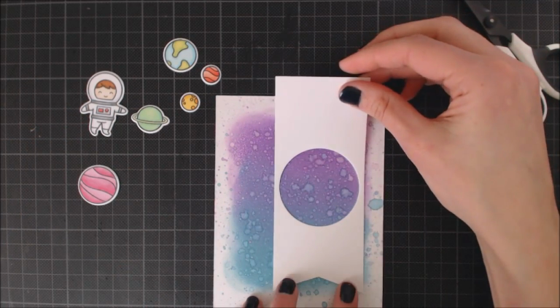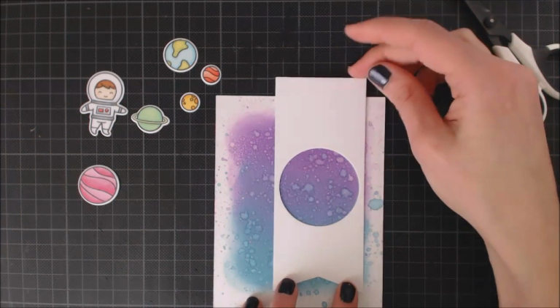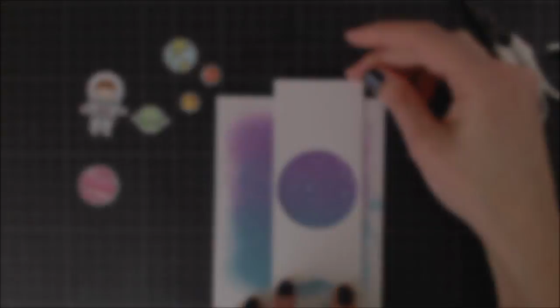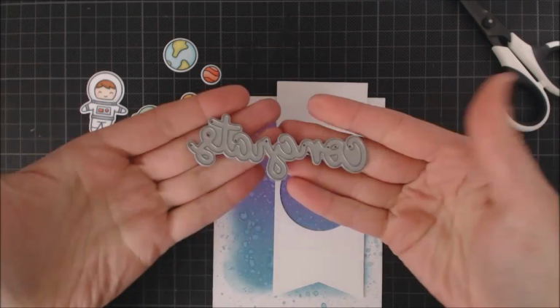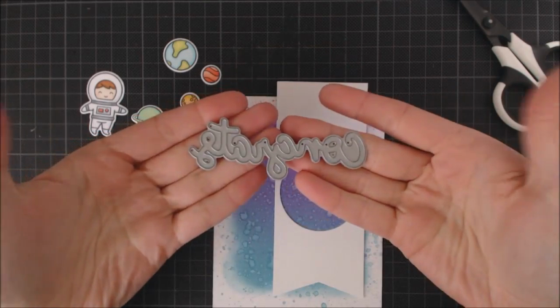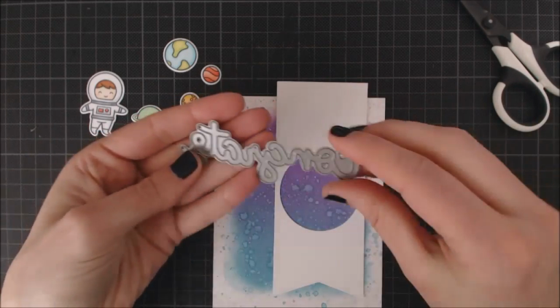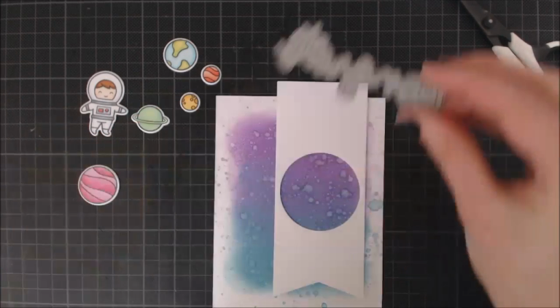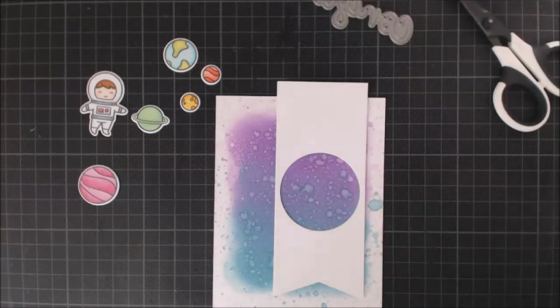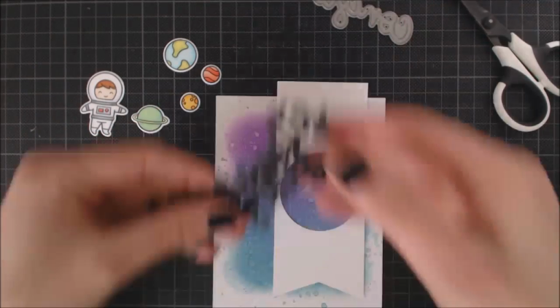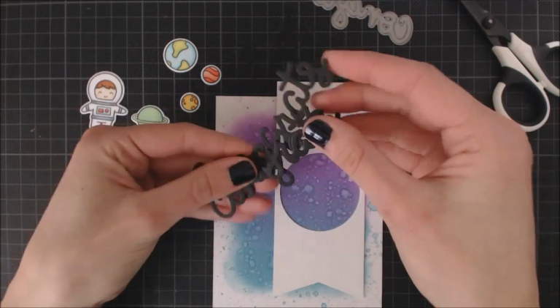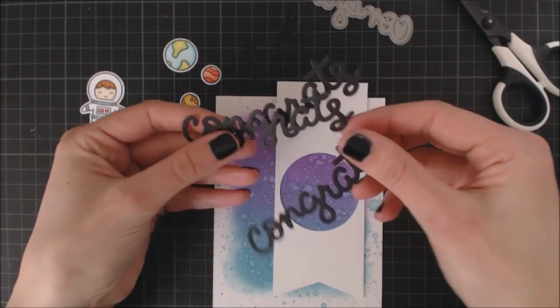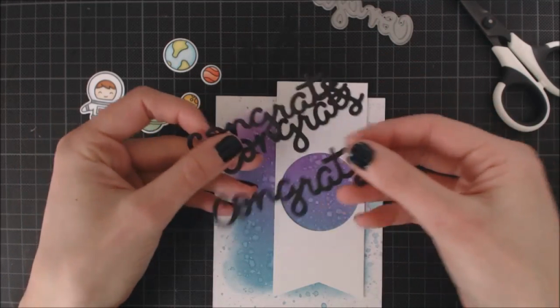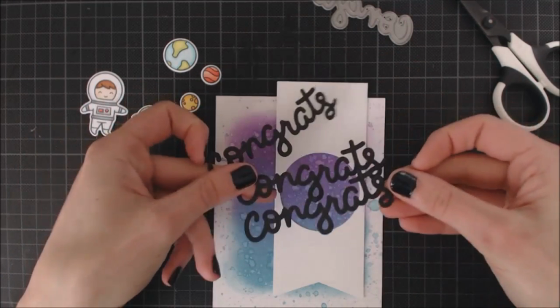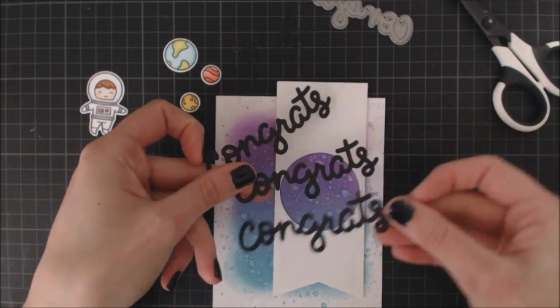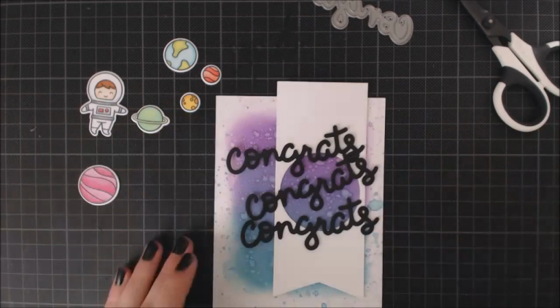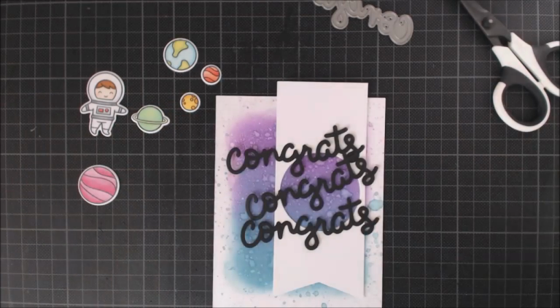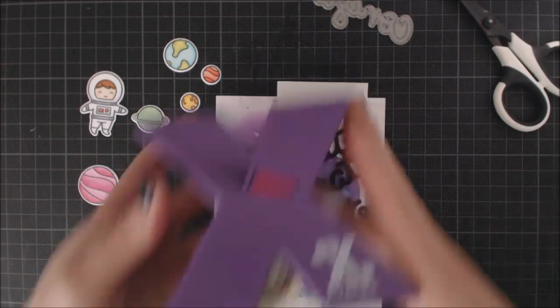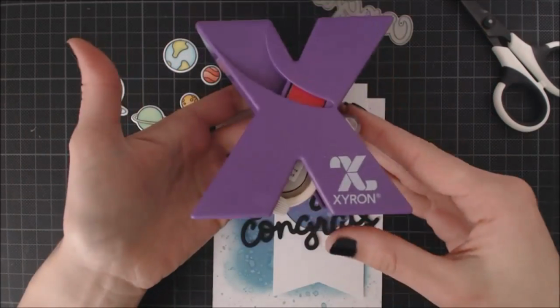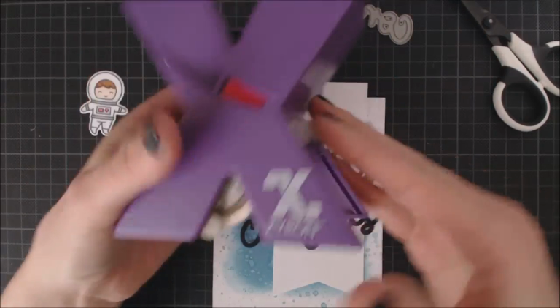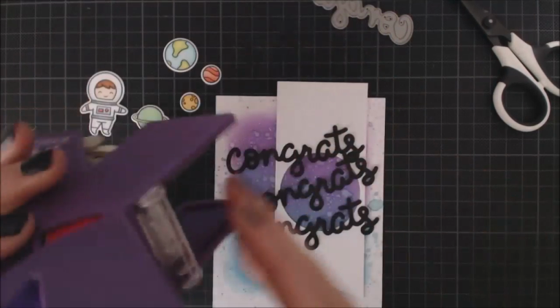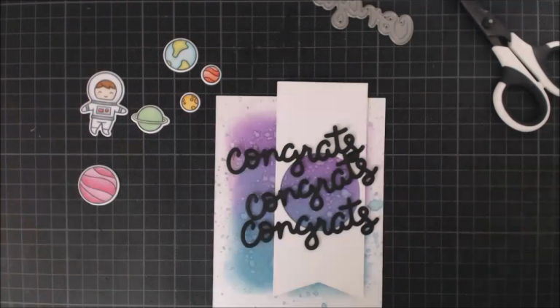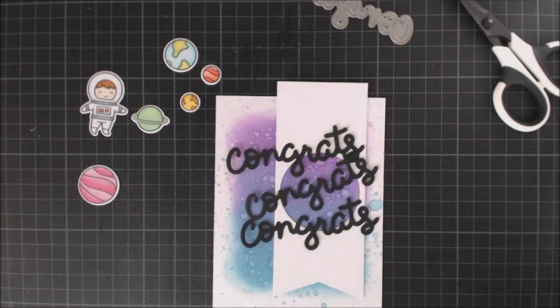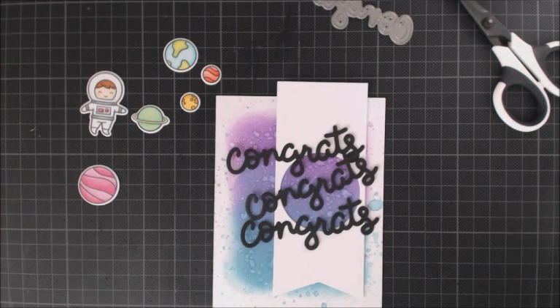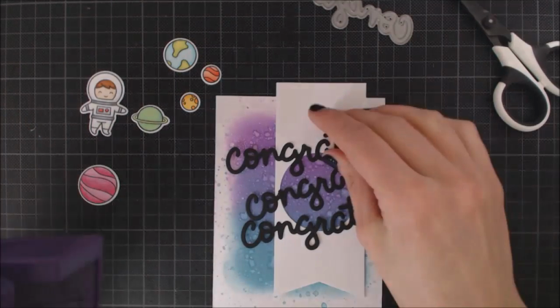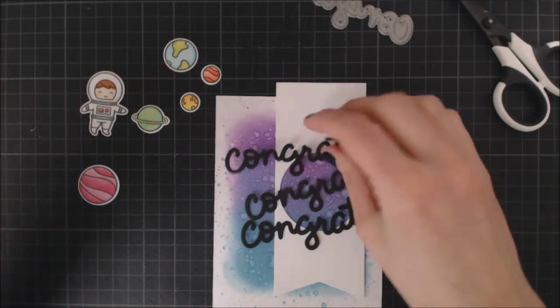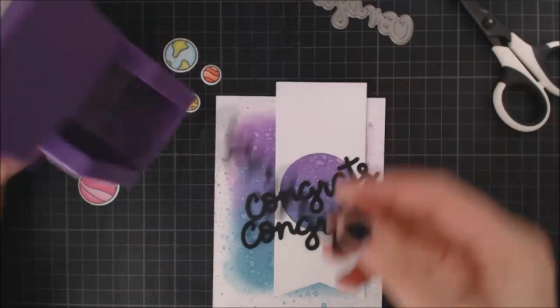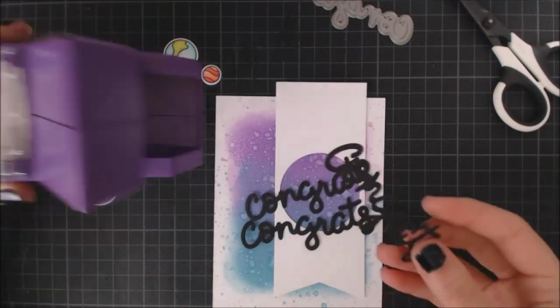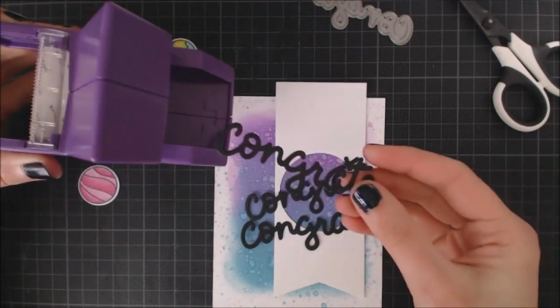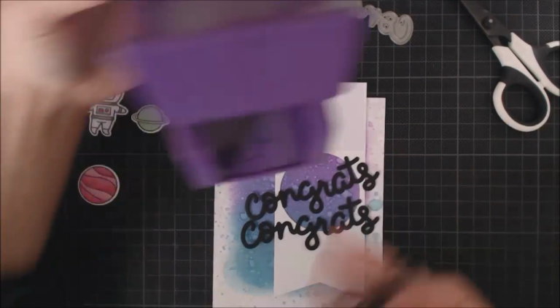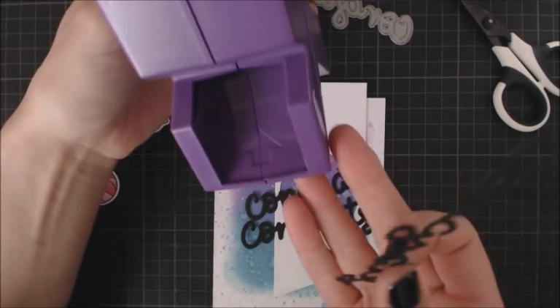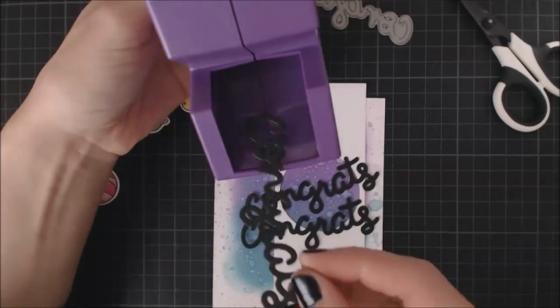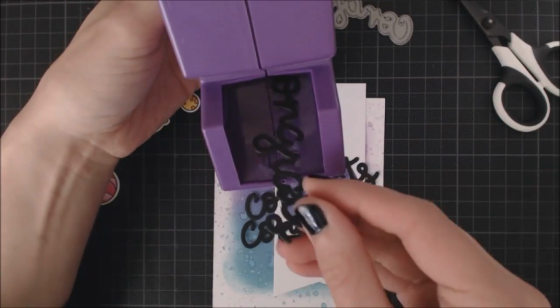To create my sentiment, I'm going to be combining a scripty congrats with one of the greetings from the stamp set. I went ahead and die cut three of those from black cardstock, and I'm going to layer all of them together to achieve more dimension and sturdiness.